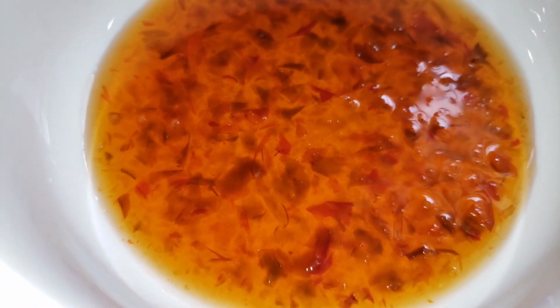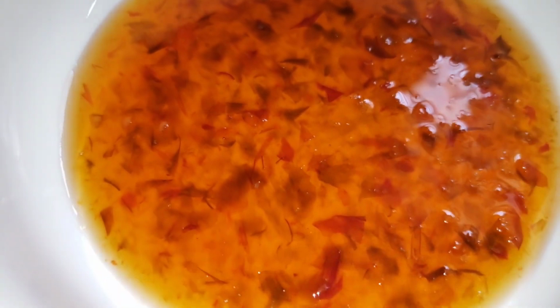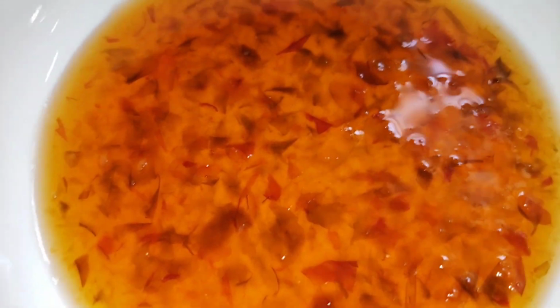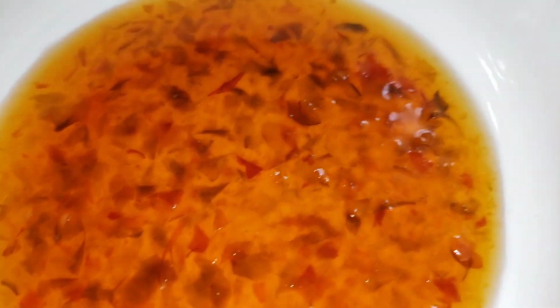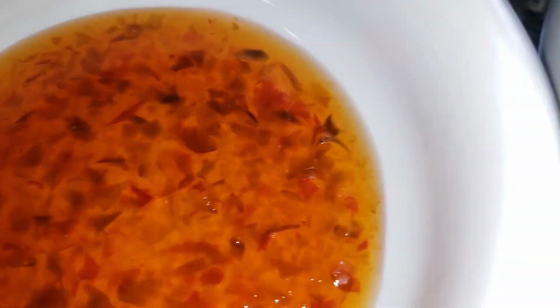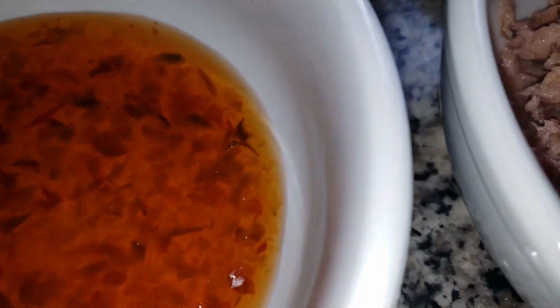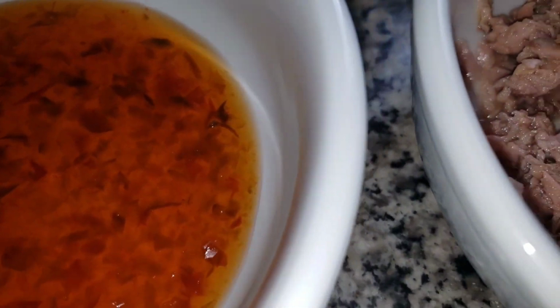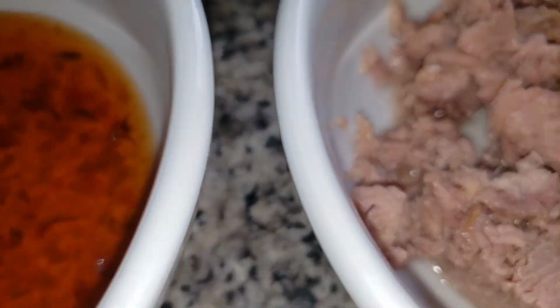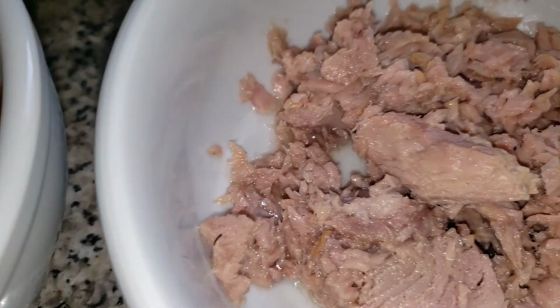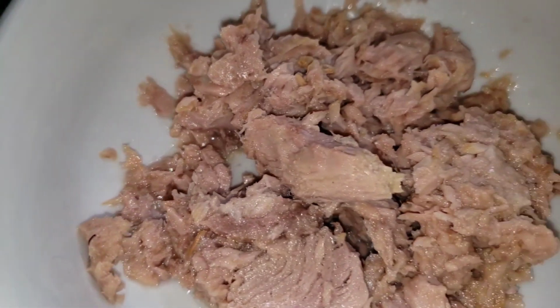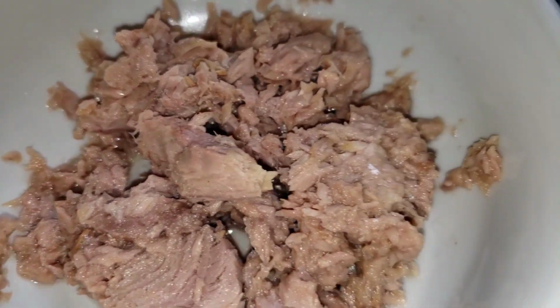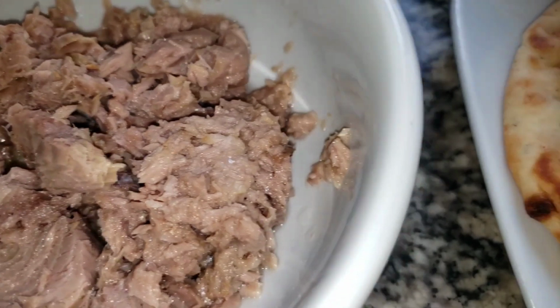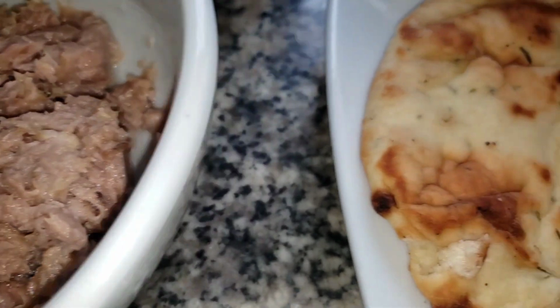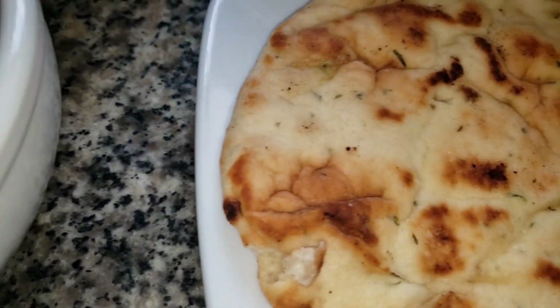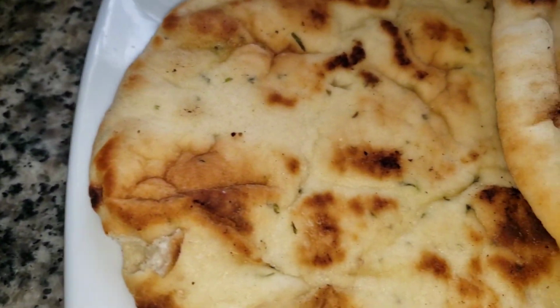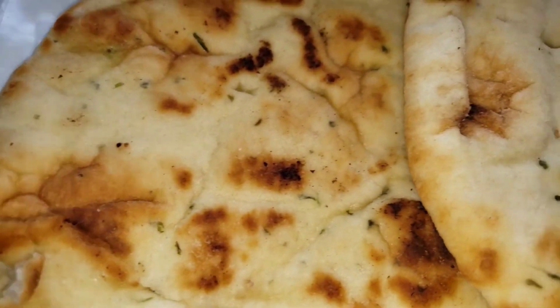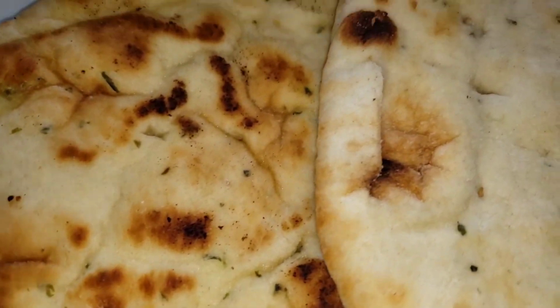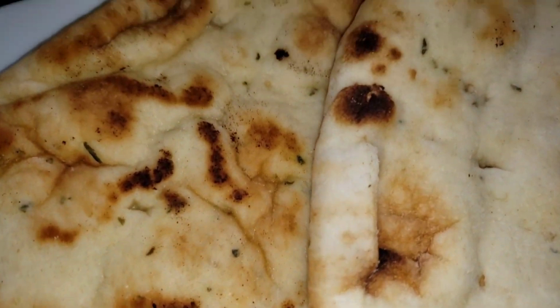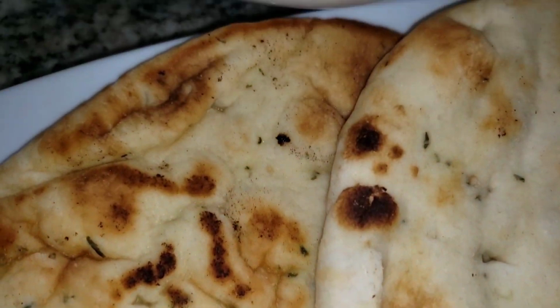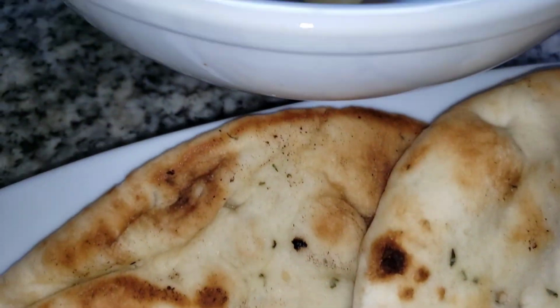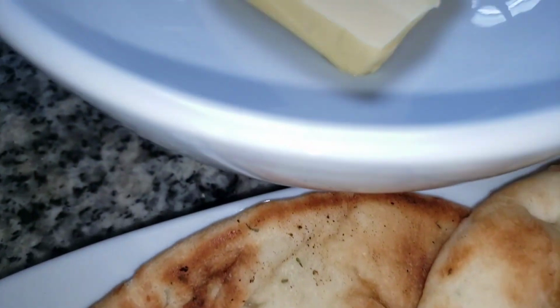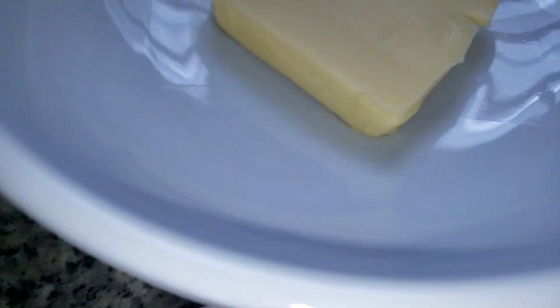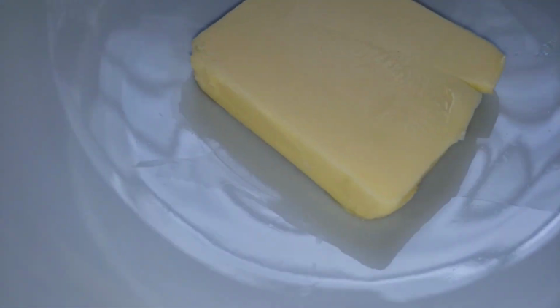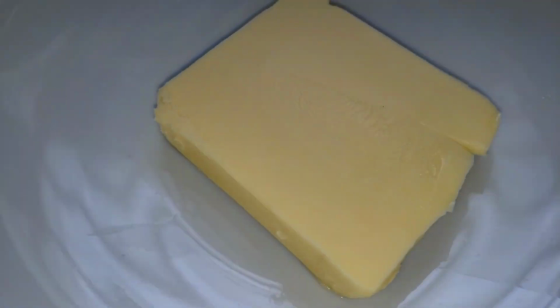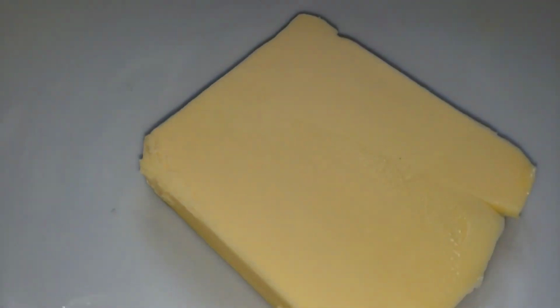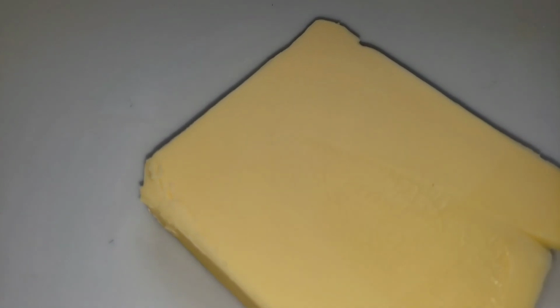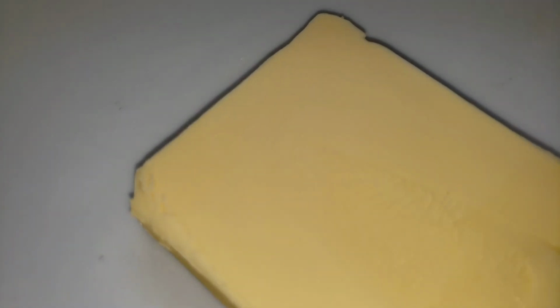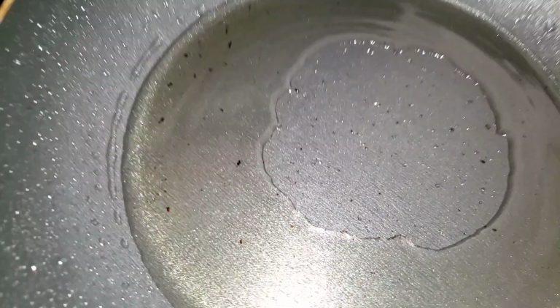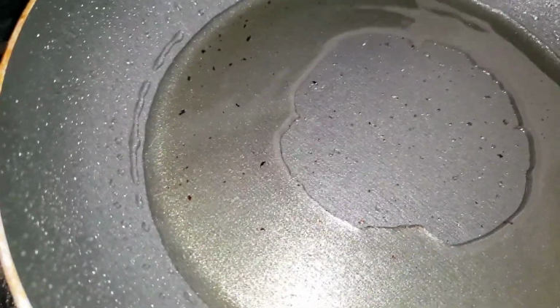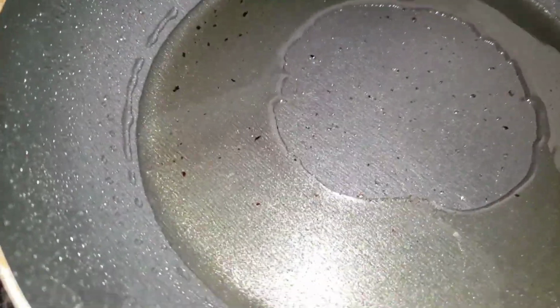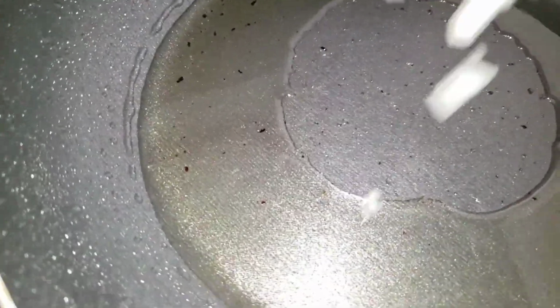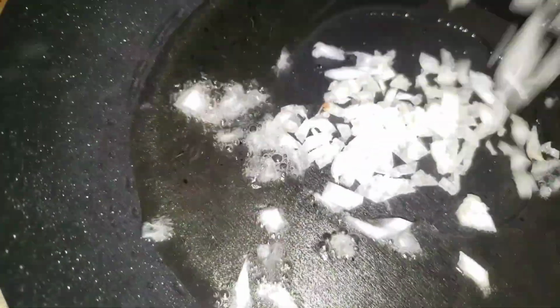This is a sweet and spicy sauce with some relish that's actually in the sauce. That makes it nice and sweet, nice and spicy. The pepper is just right, not too much.